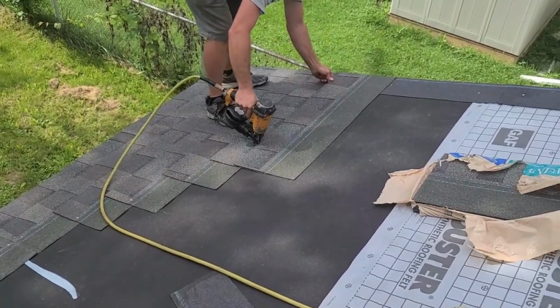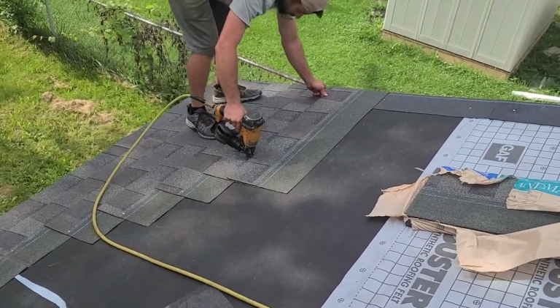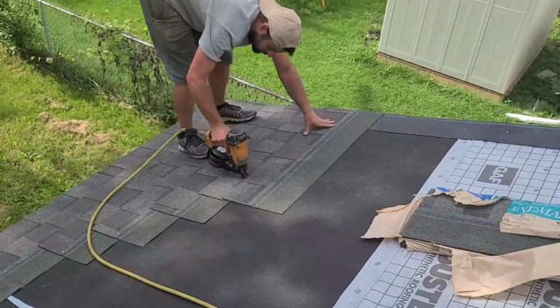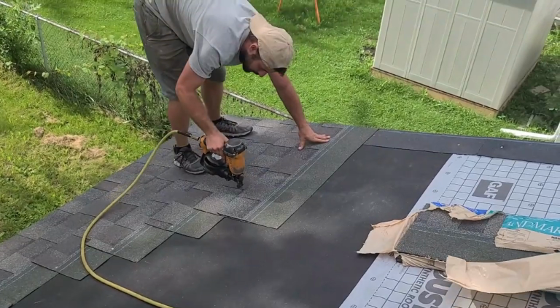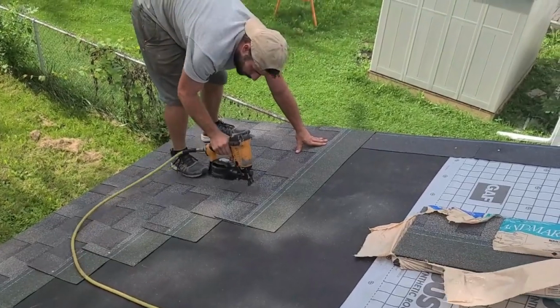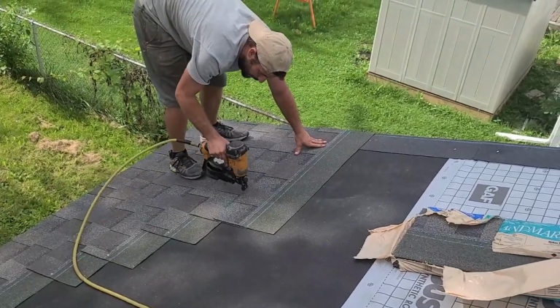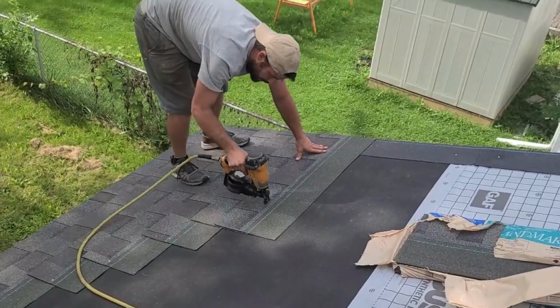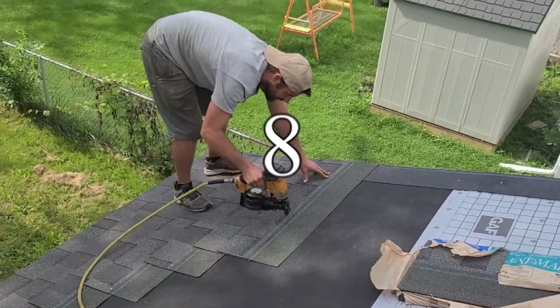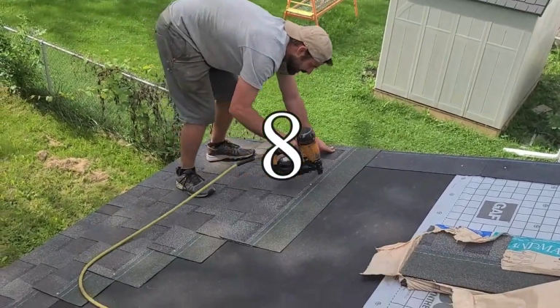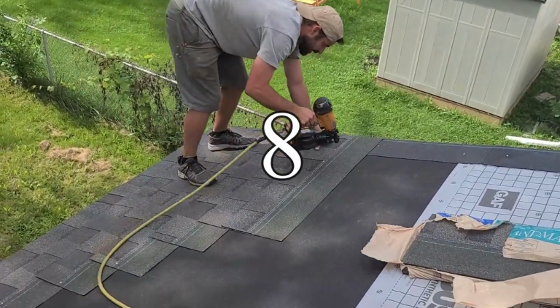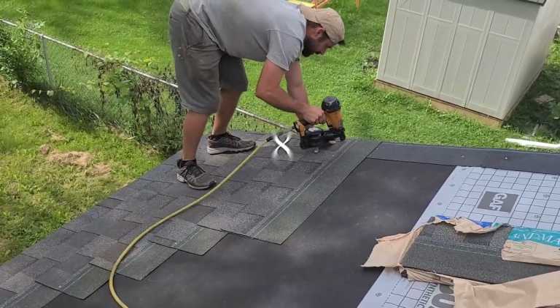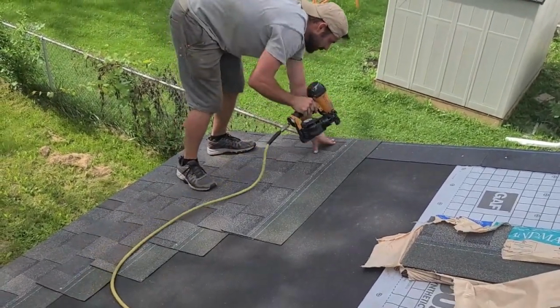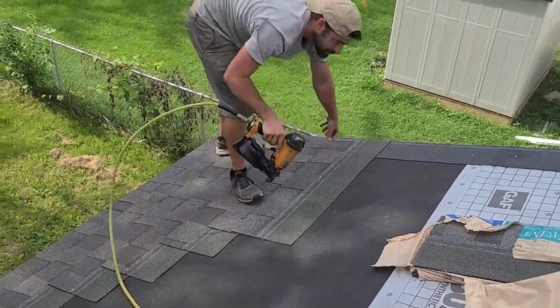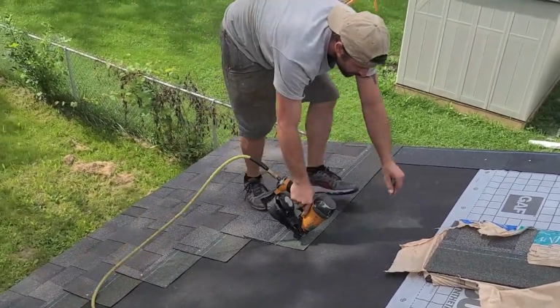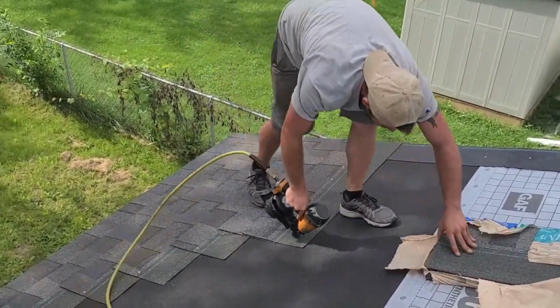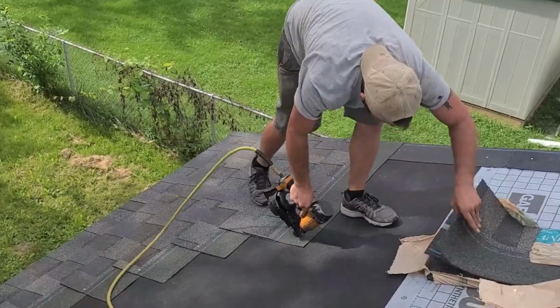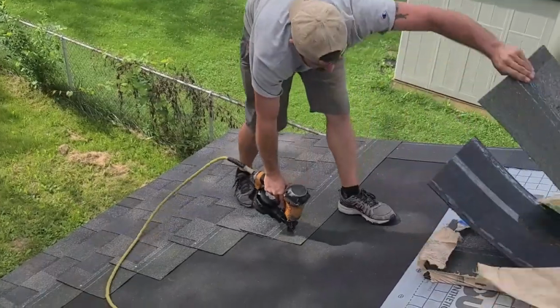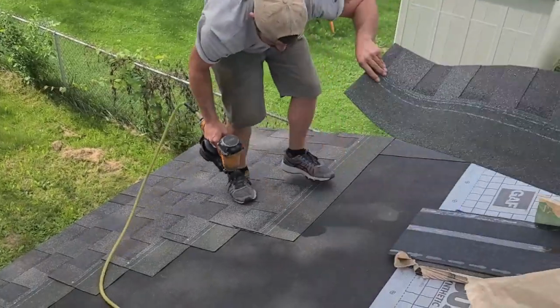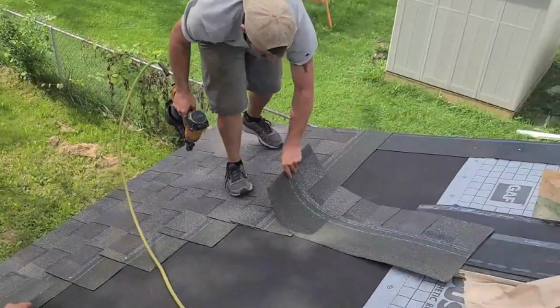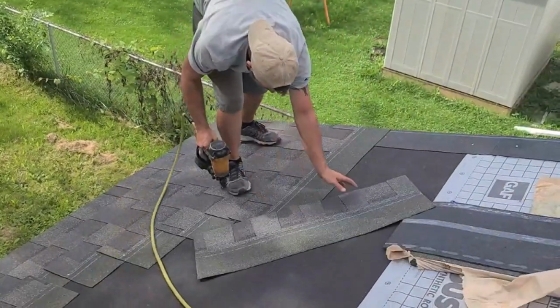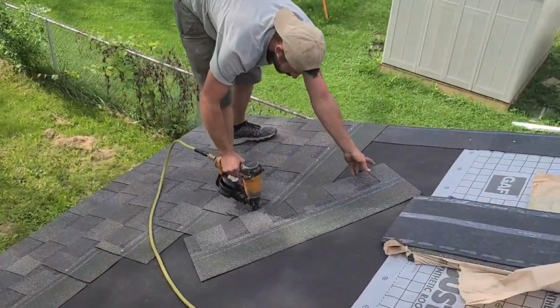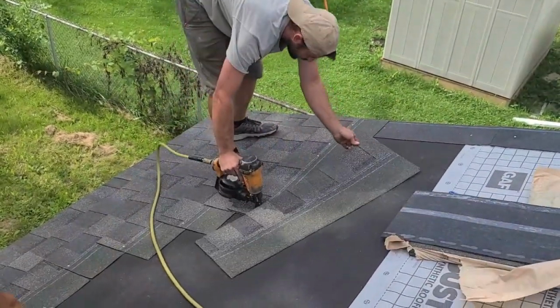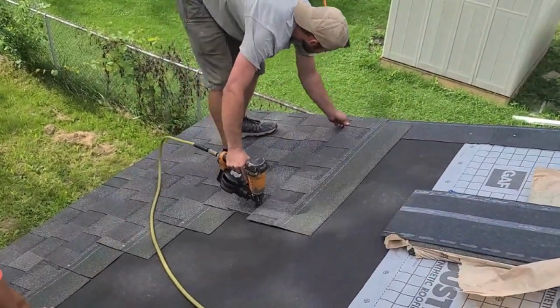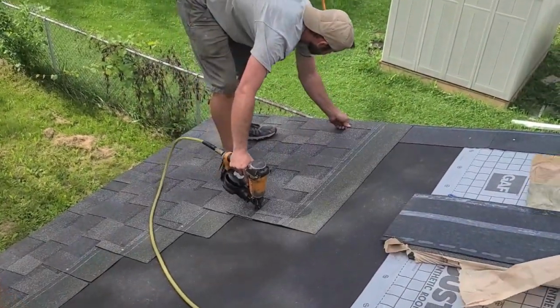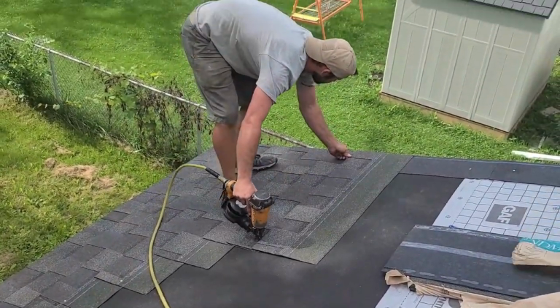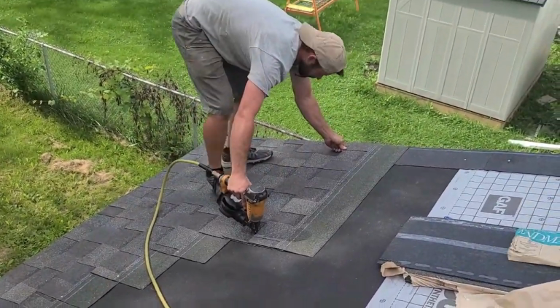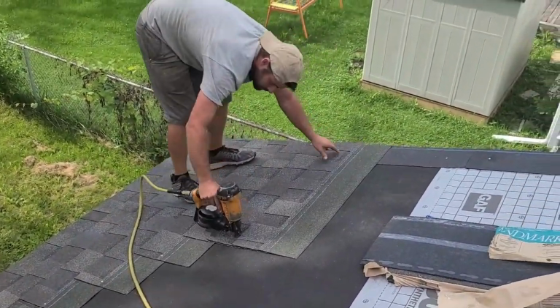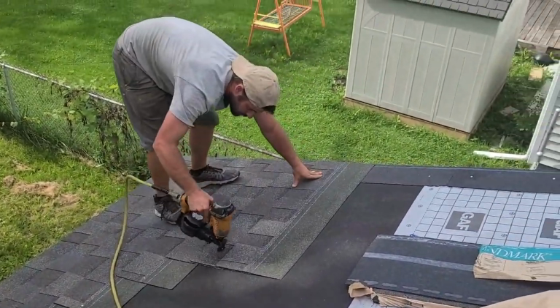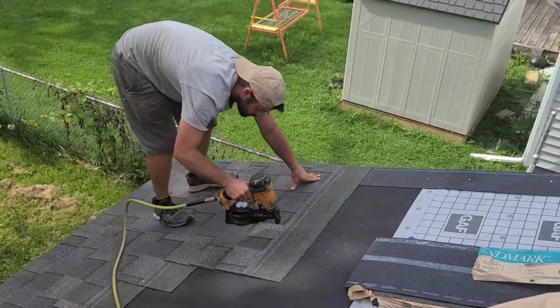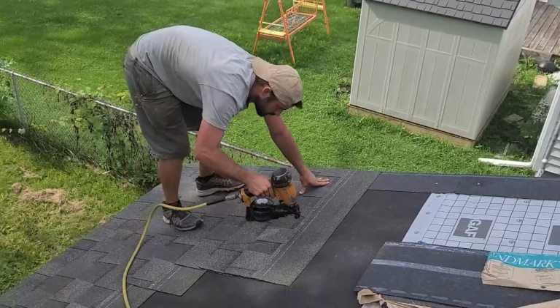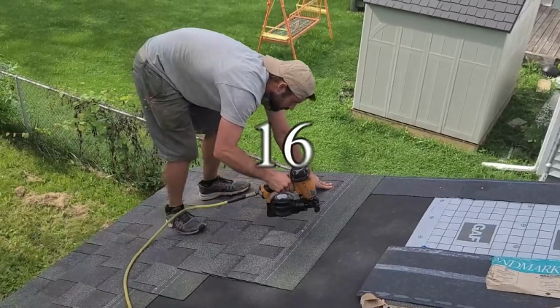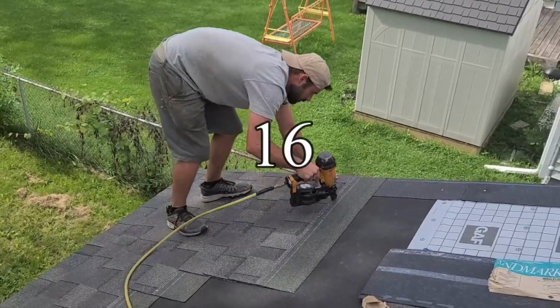This first nail I'm about to put is seven to eight inches from the edge. You can use your knife as a gauge — a knife plus an inch is roughly about seven to eight inches. And this shingle I will nail about 14 to 16 inches away.